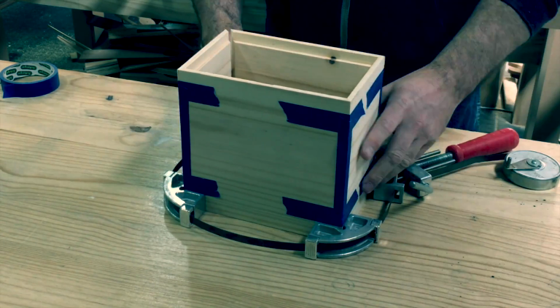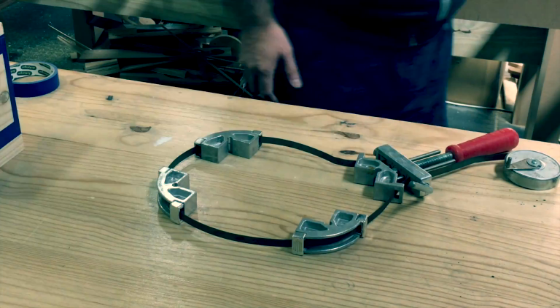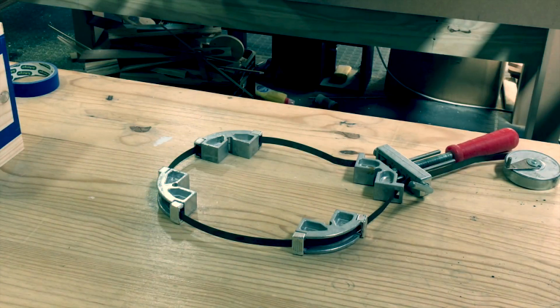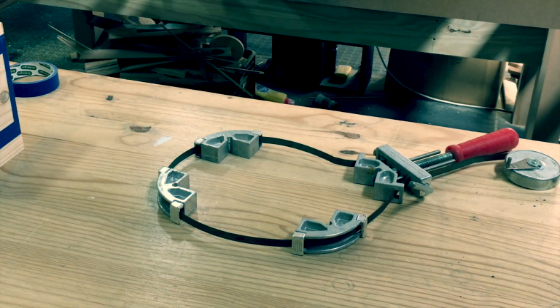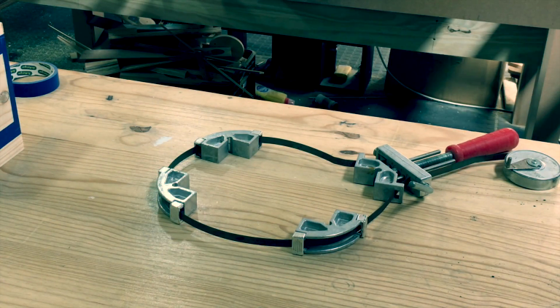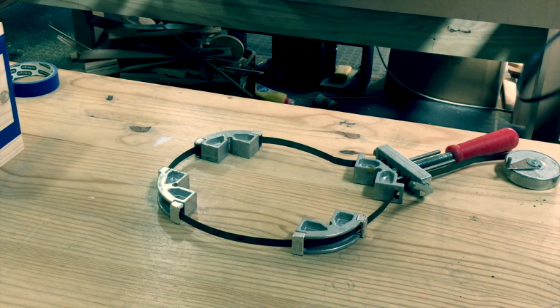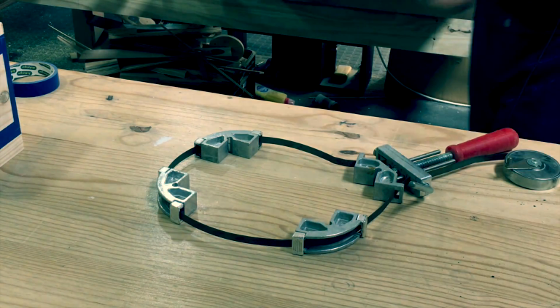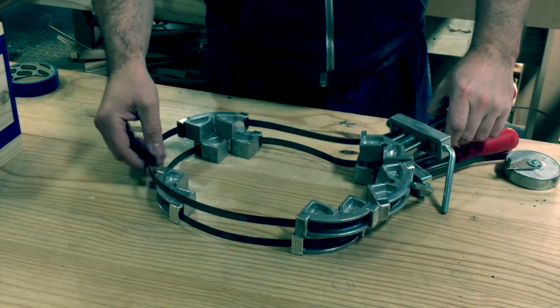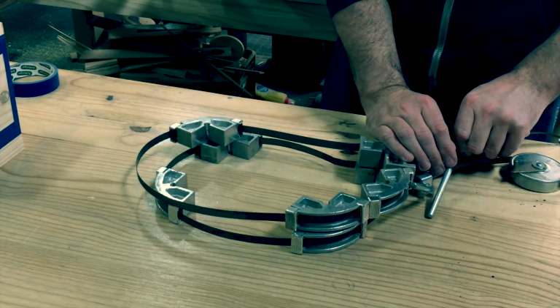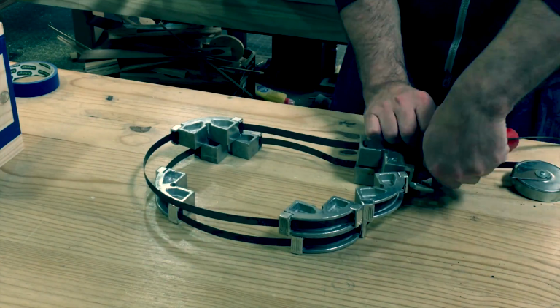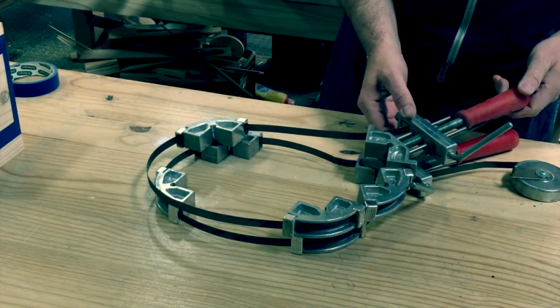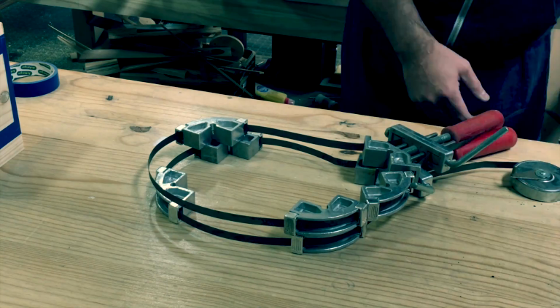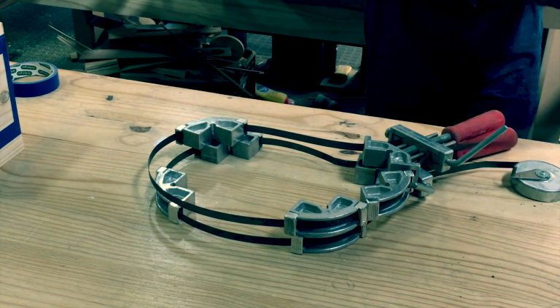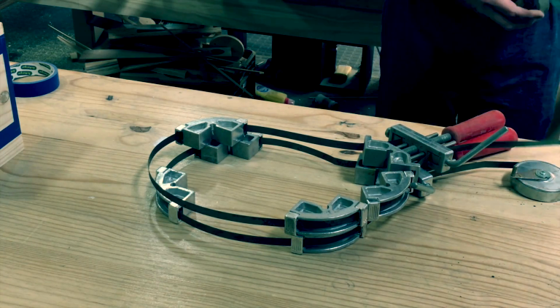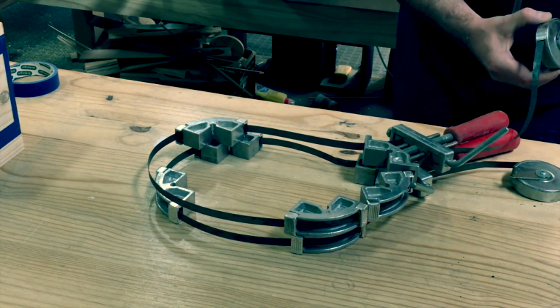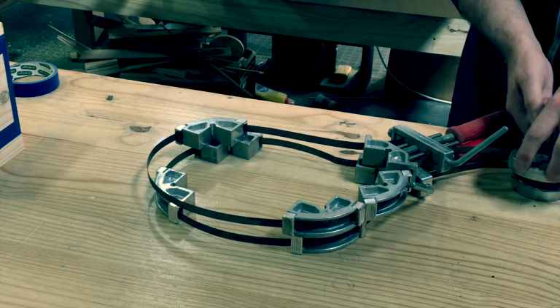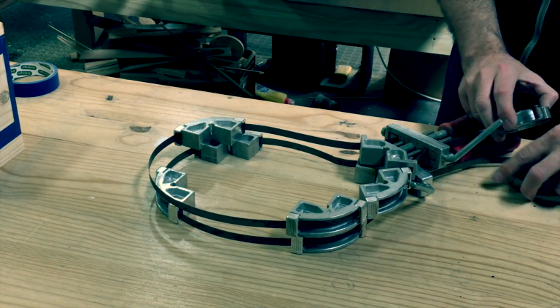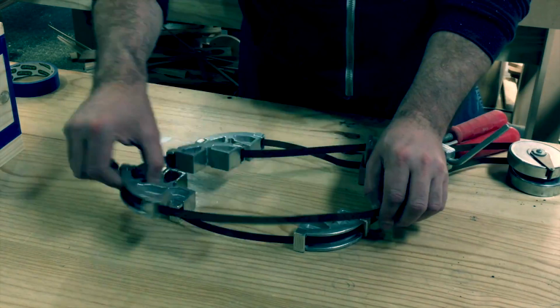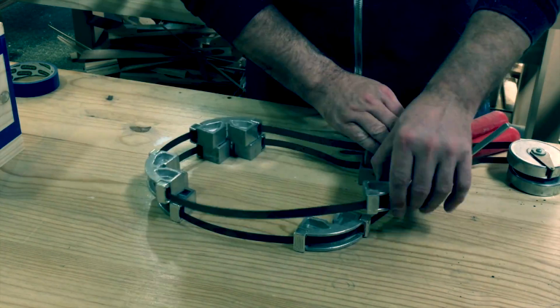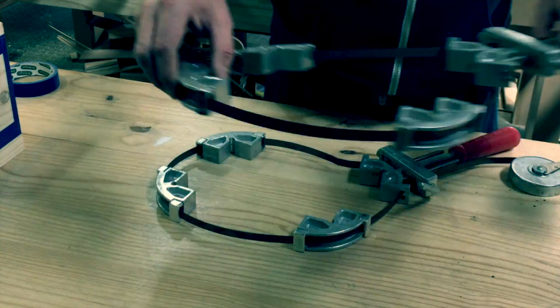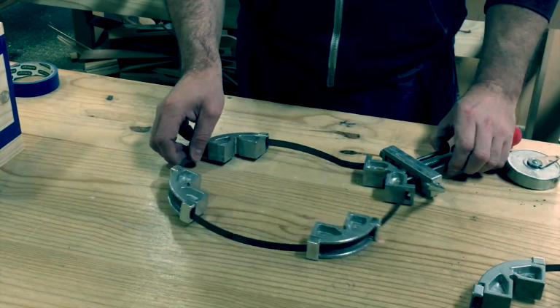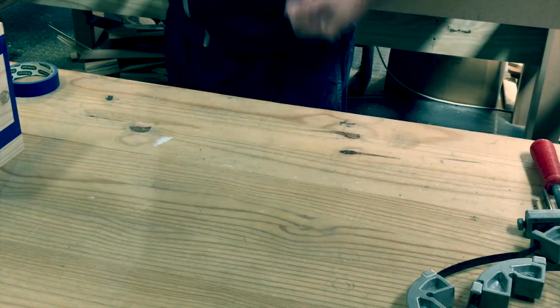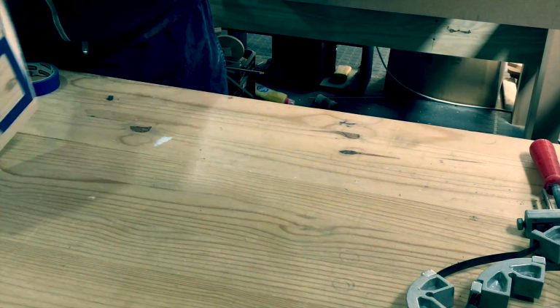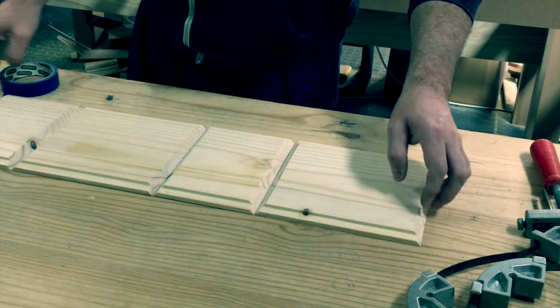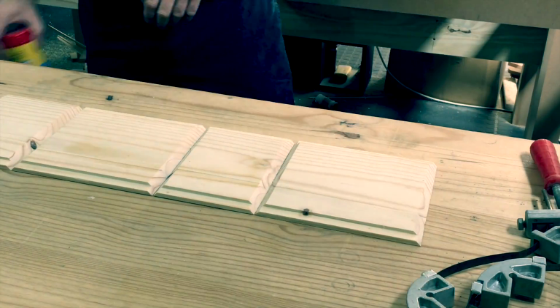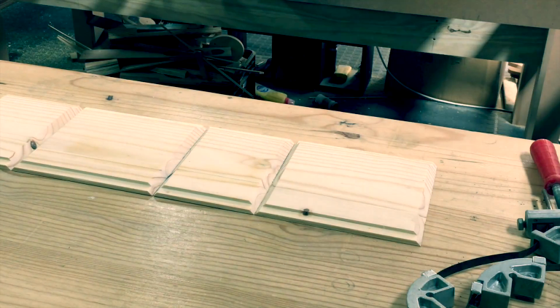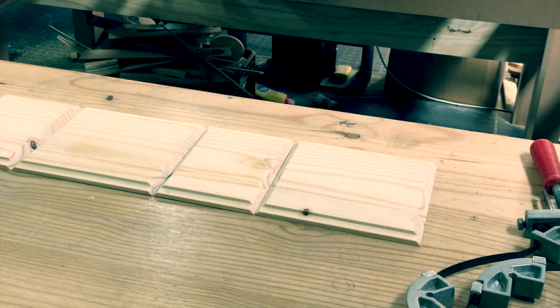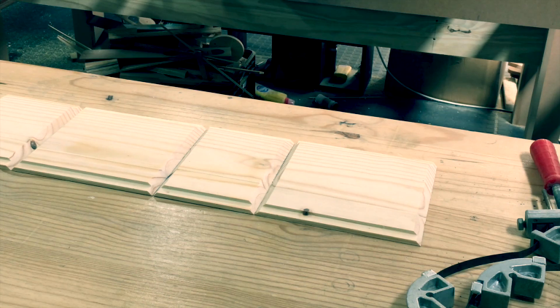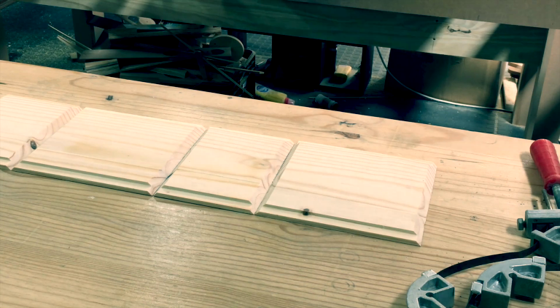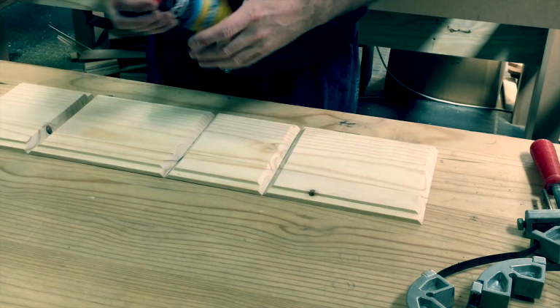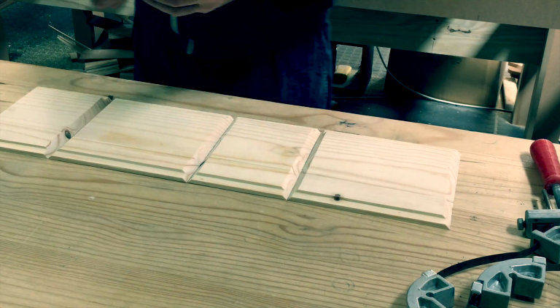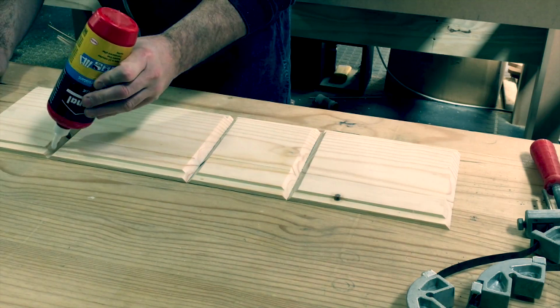These clamps use a metal strap; however, you do get similar clamps that use a nylon strap, and they are most likely a bit easier to use. I will put a purchase link in the description.